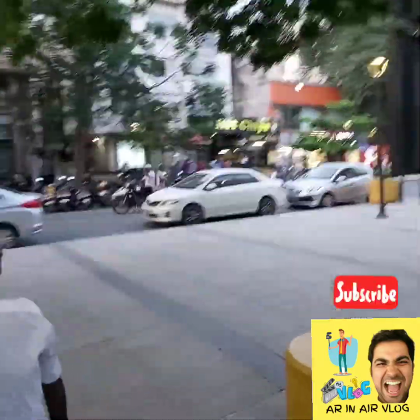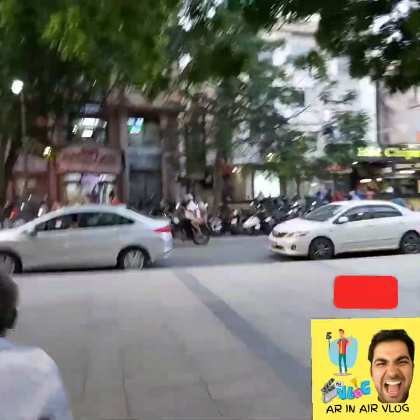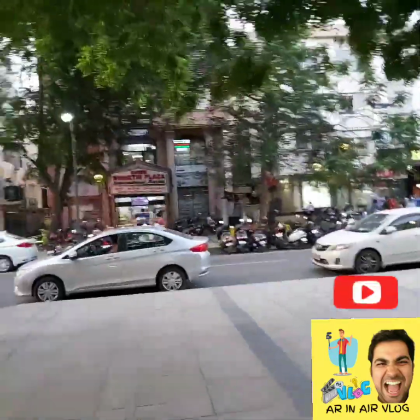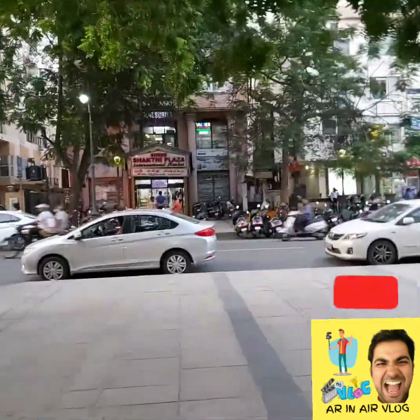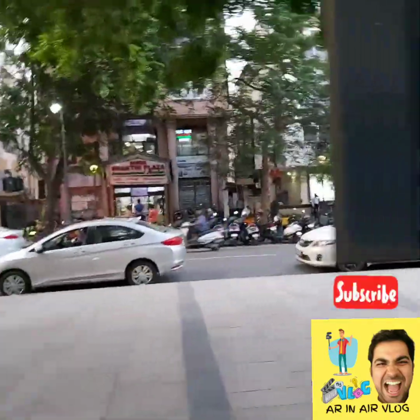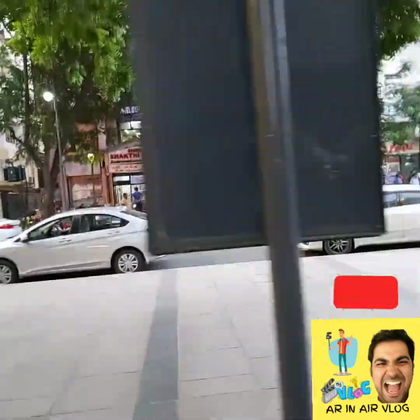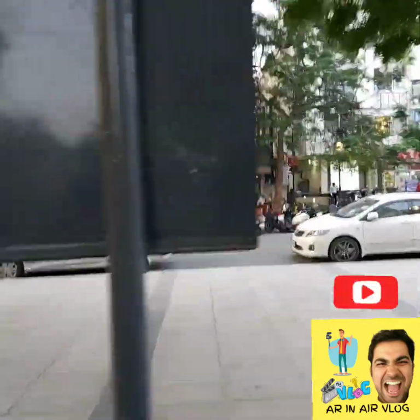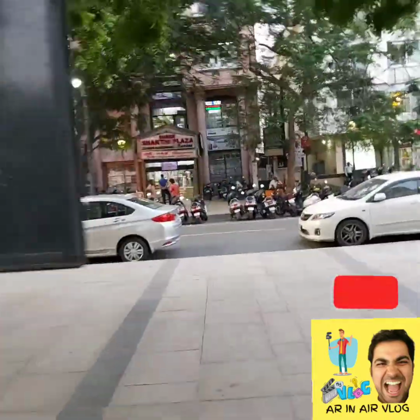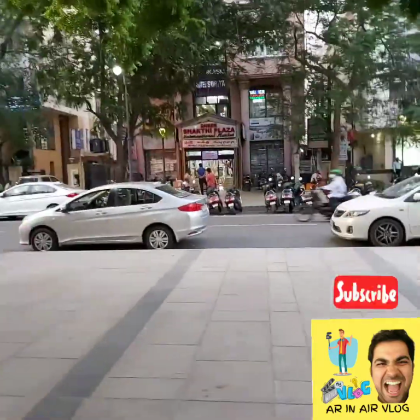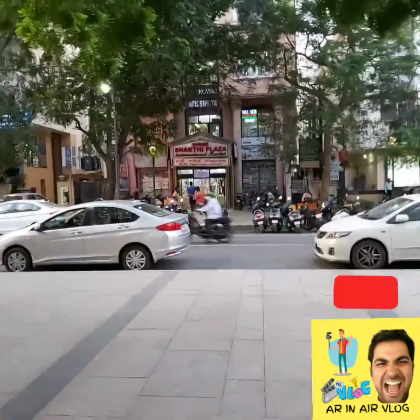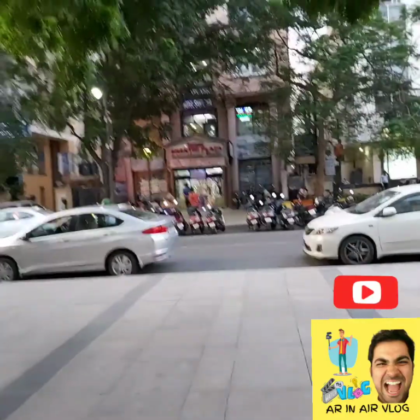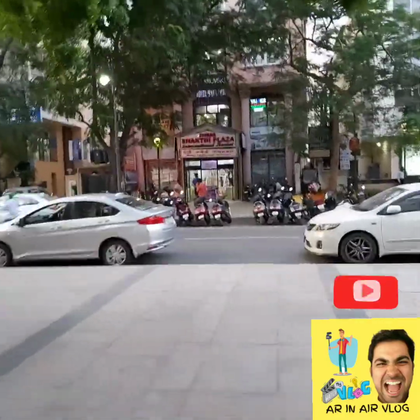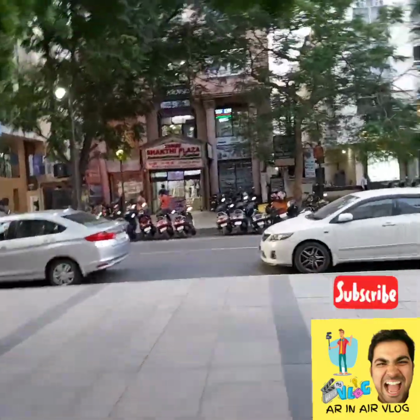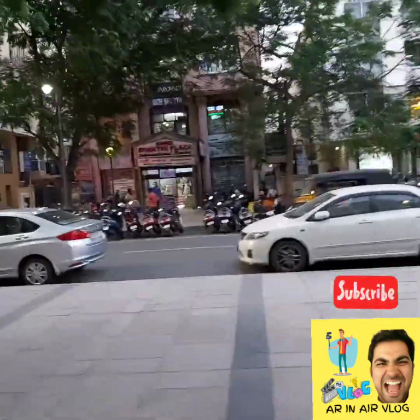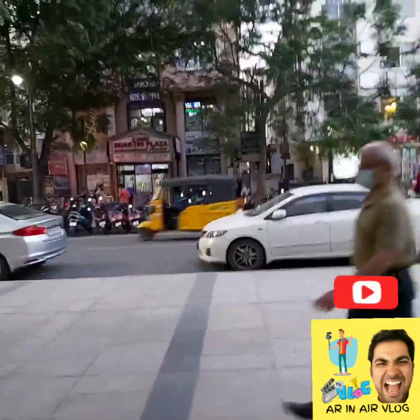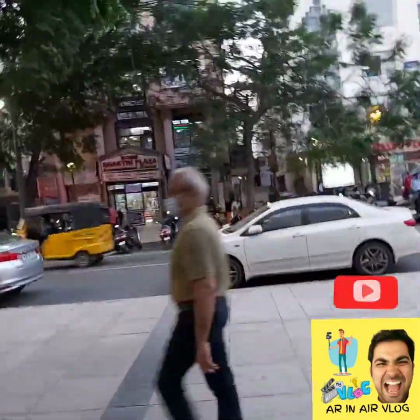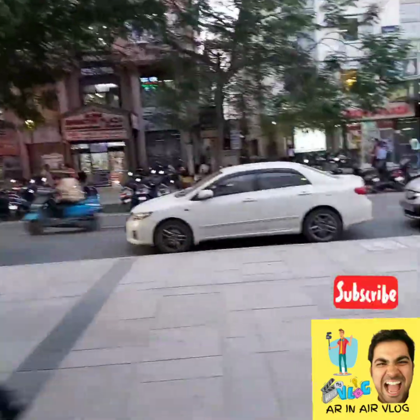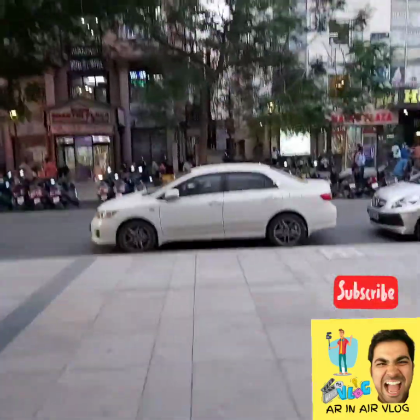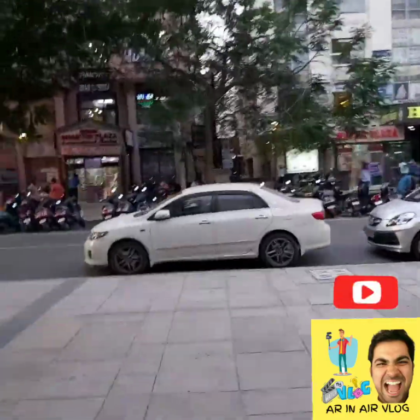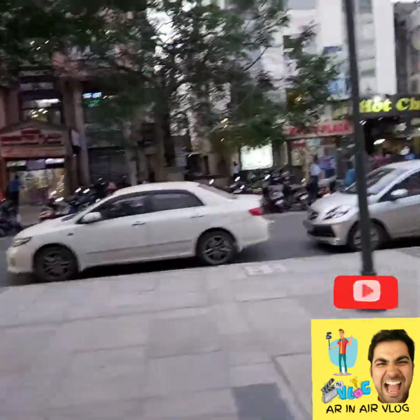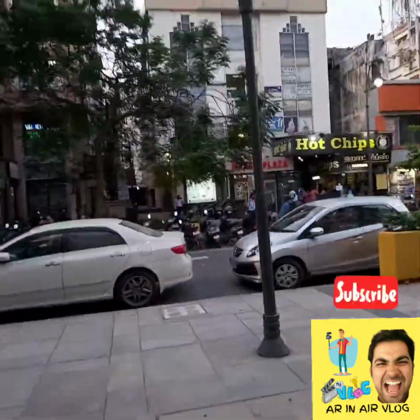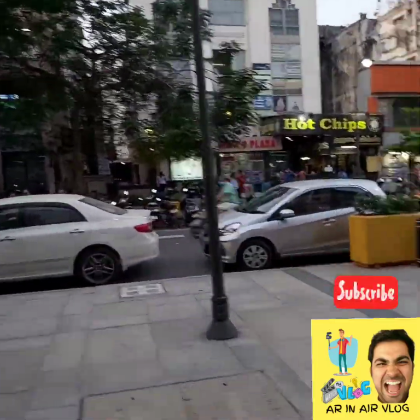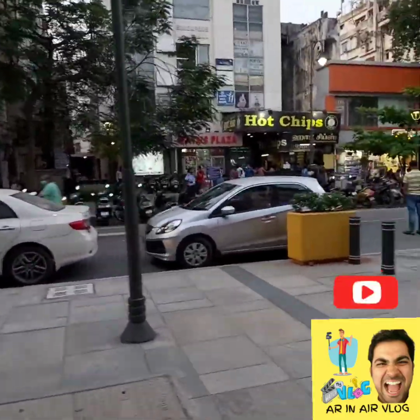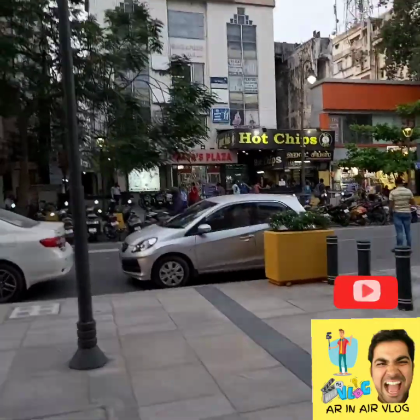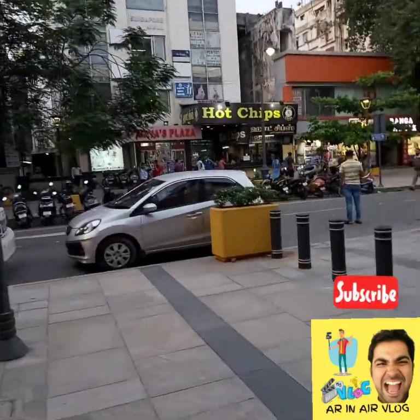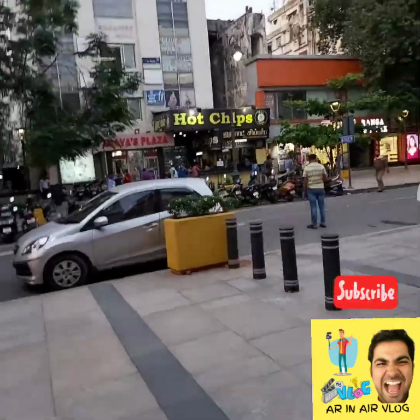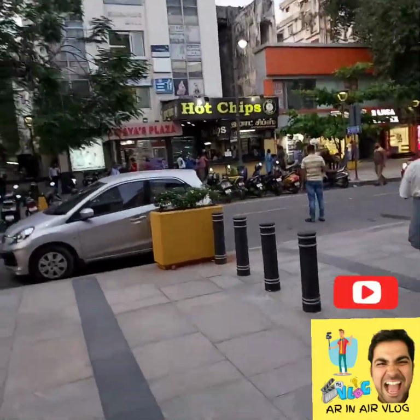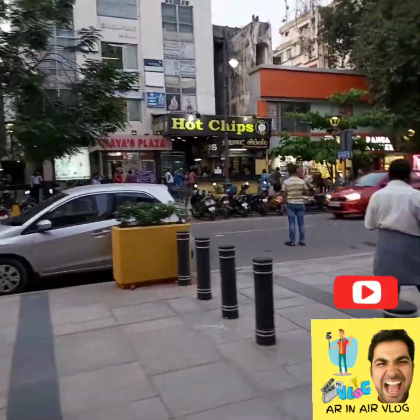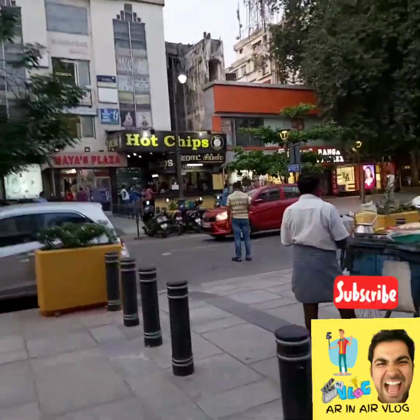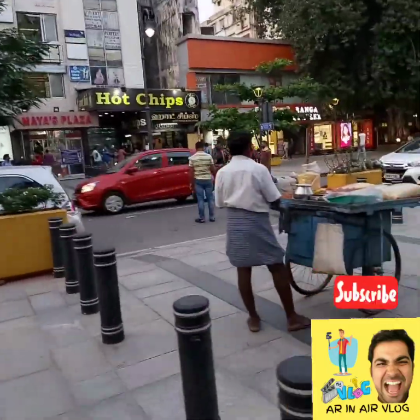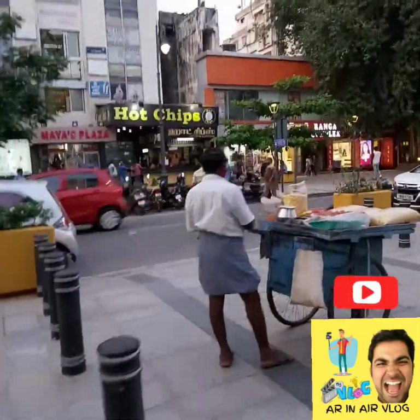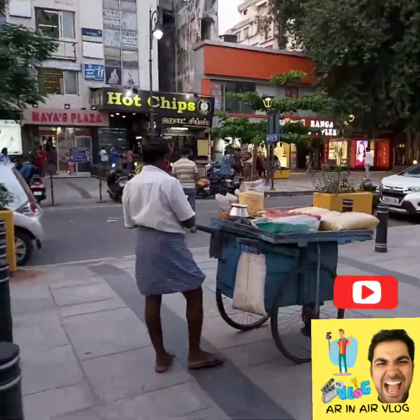This is a shopping area on the opposite side of the shop. This is a complex area called Maya Plaza. There are many accessories here.